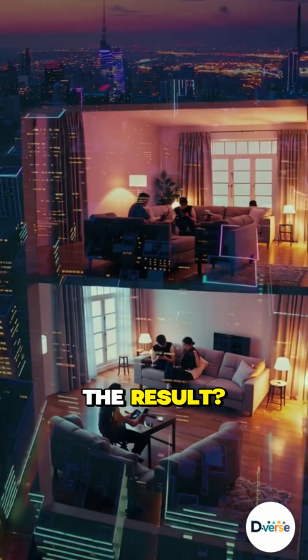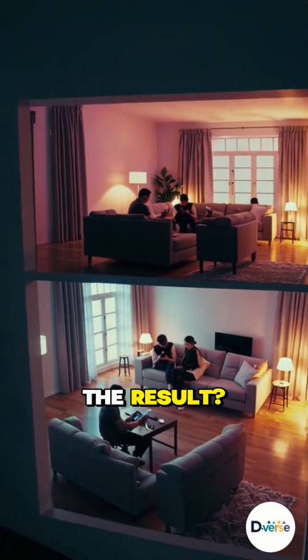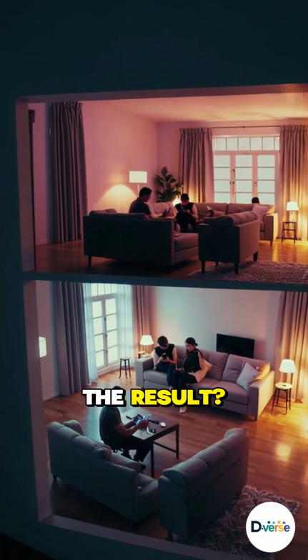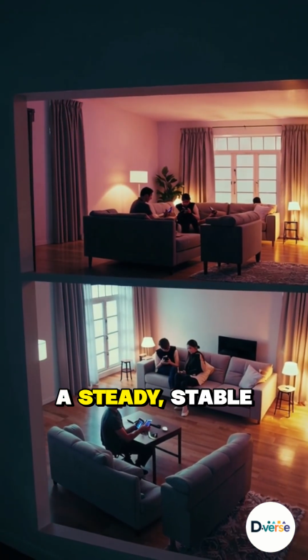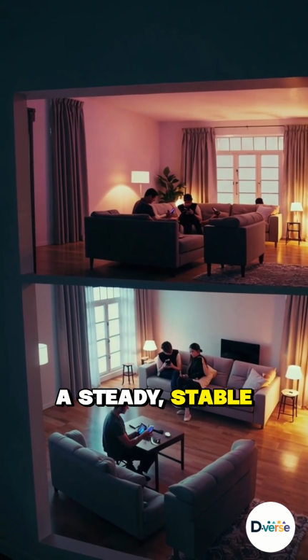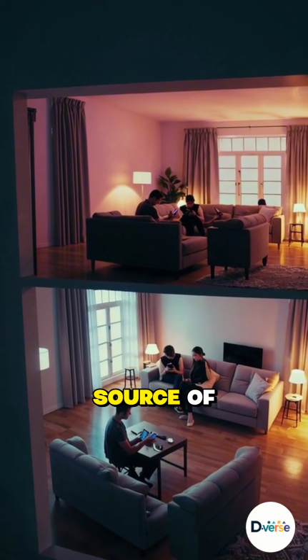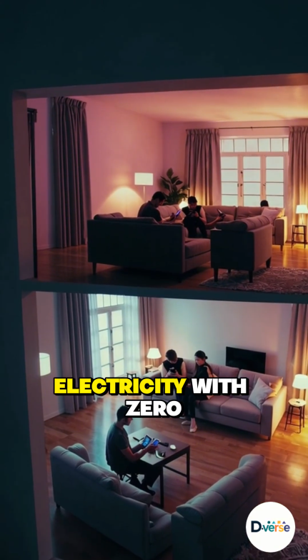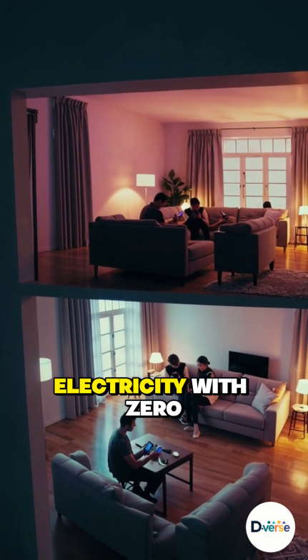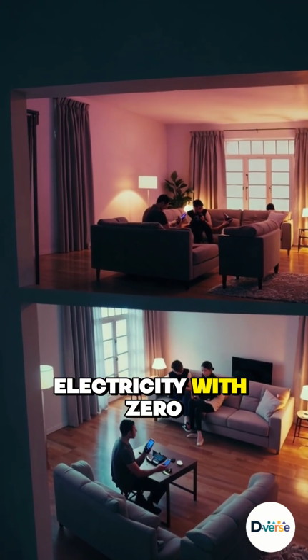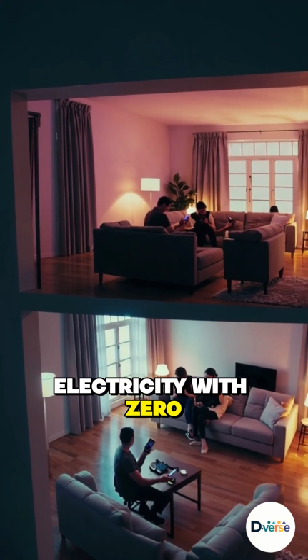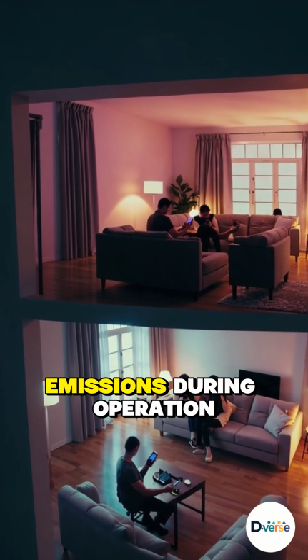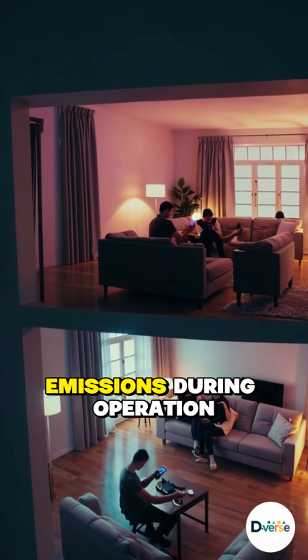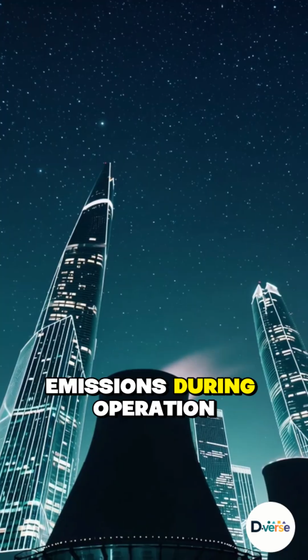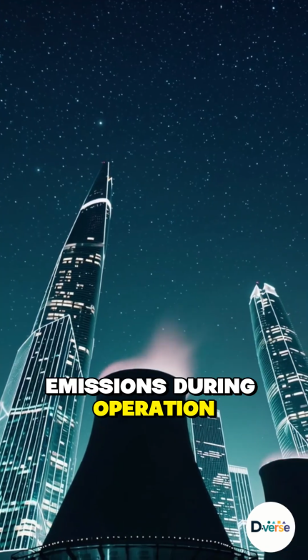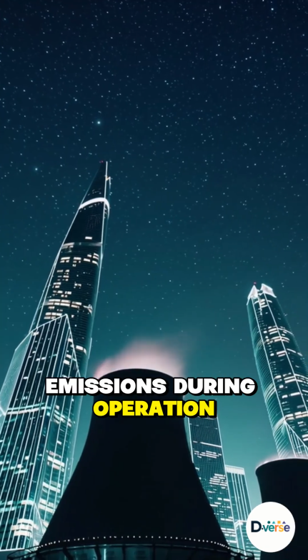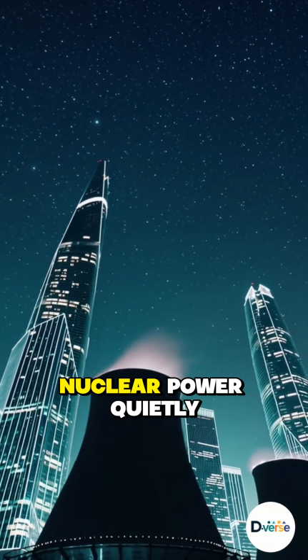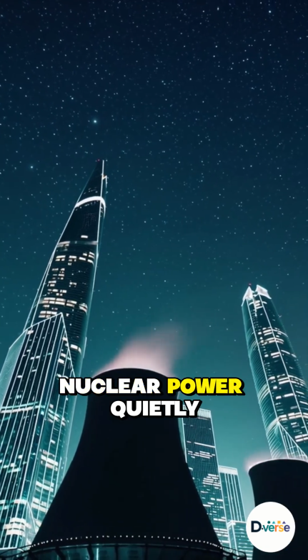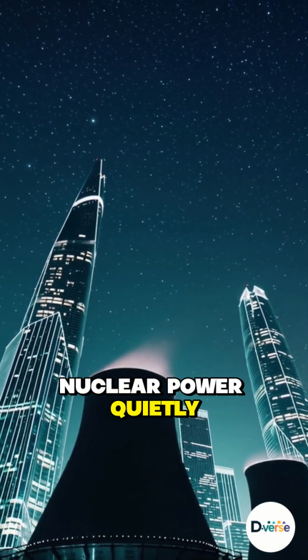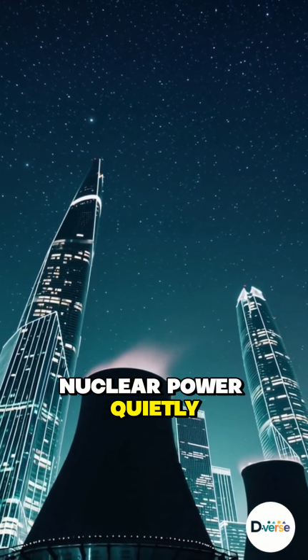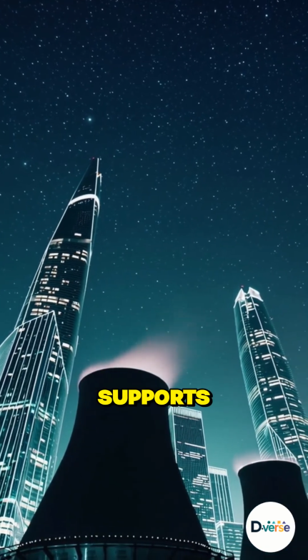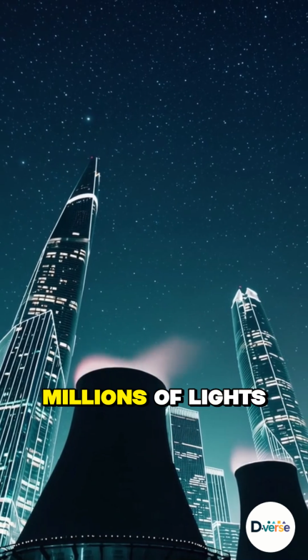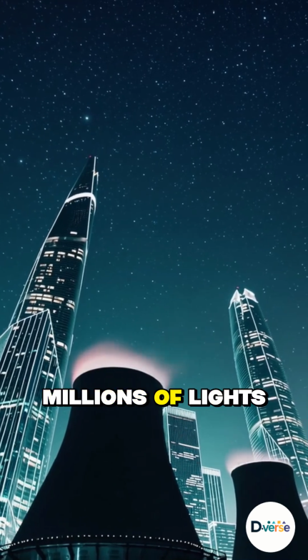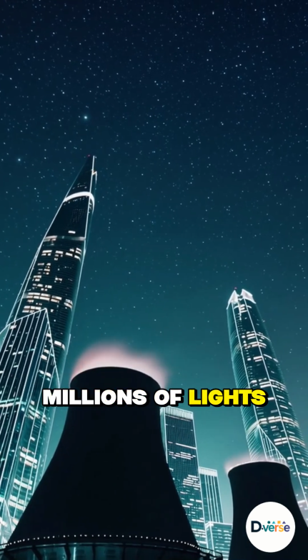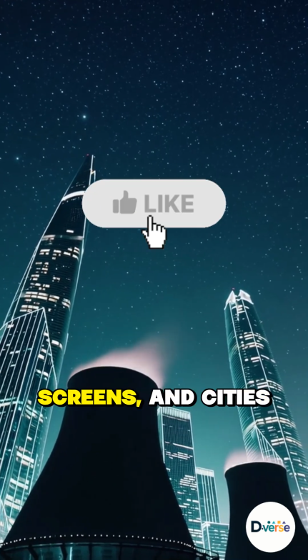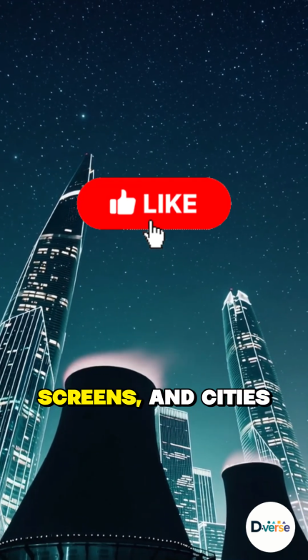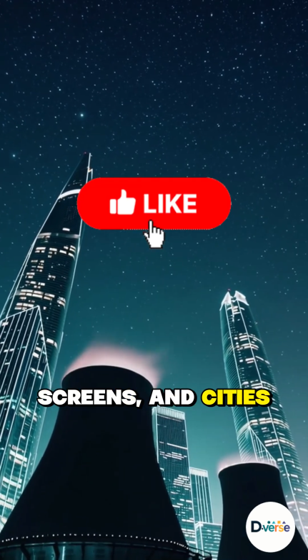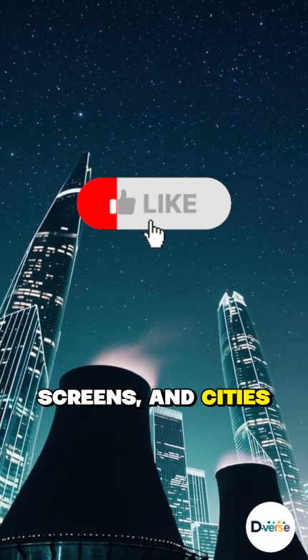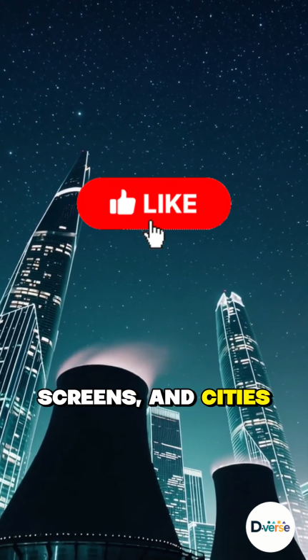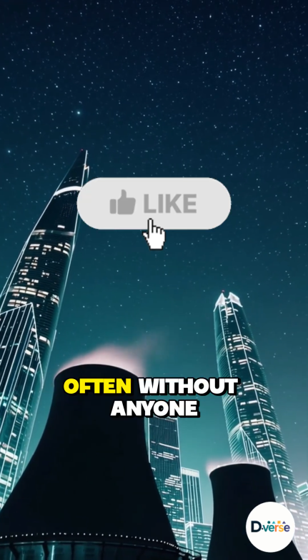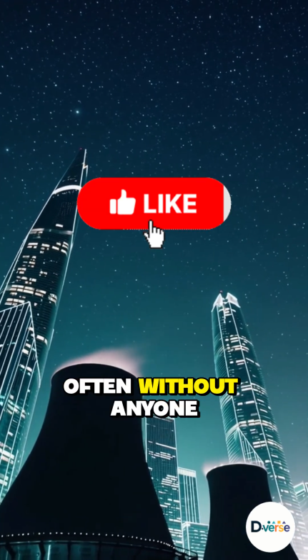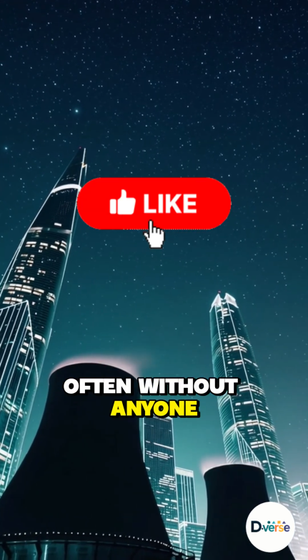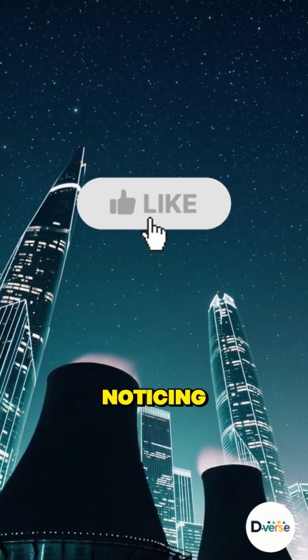The result? A steady, stable source of electricity with zero carbon emissions during operation. Nuclear power quietly supports millions of lights, screens, and cities — often without anyone noticing.